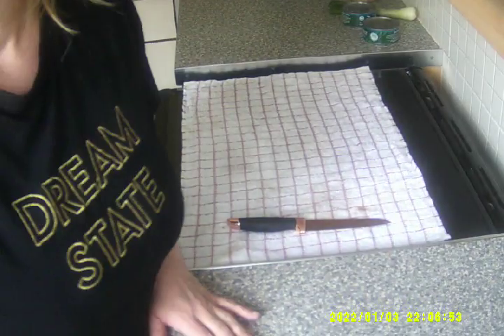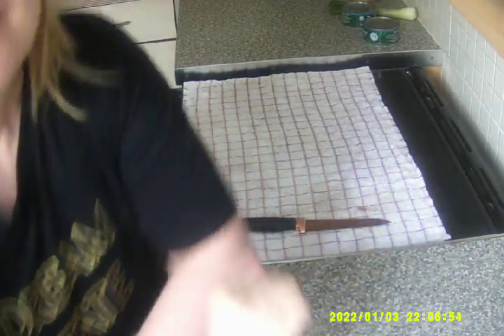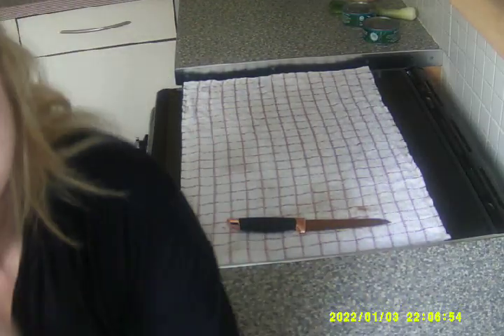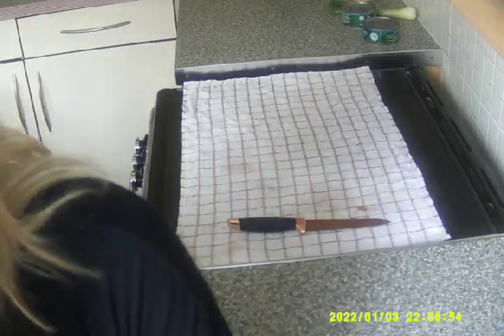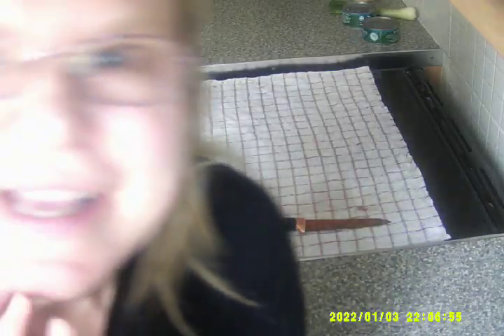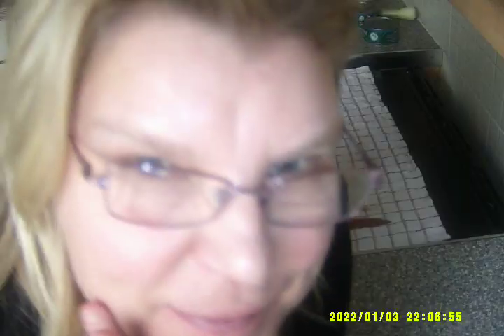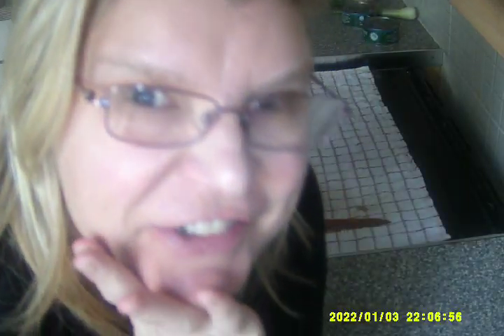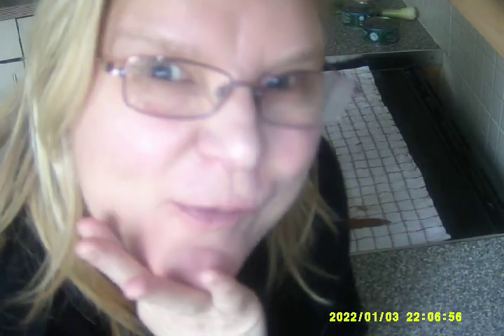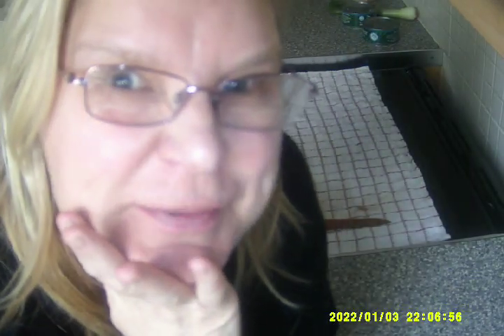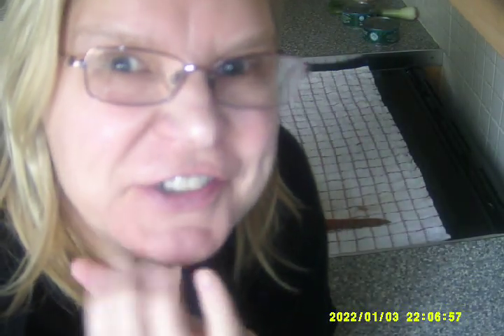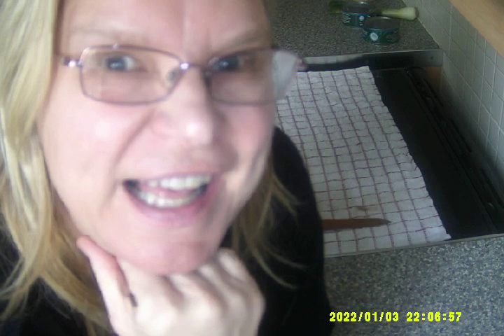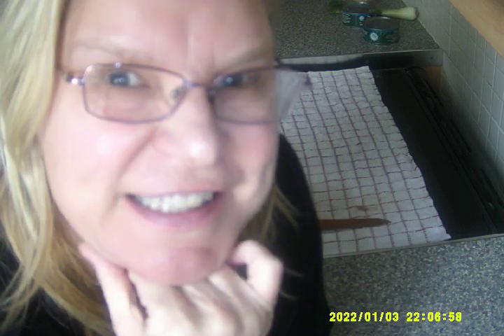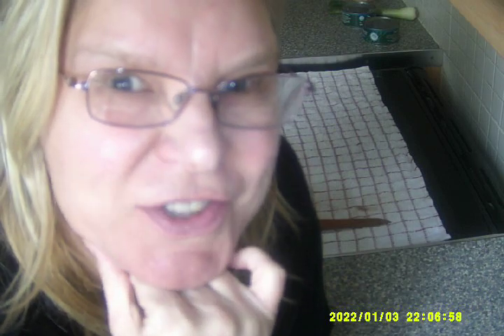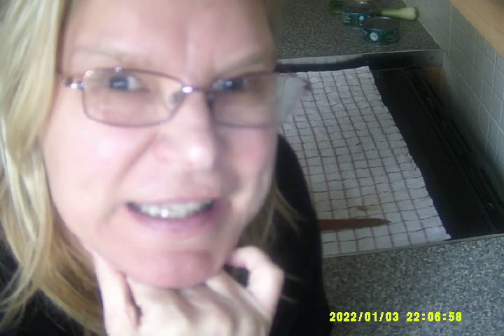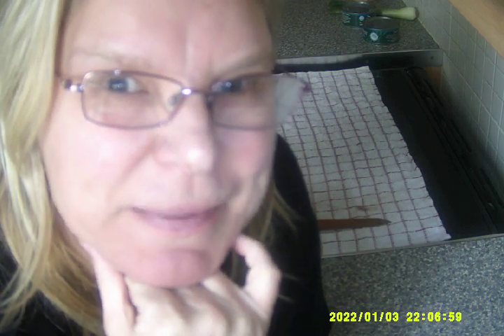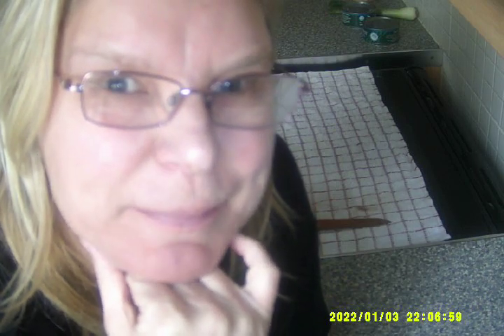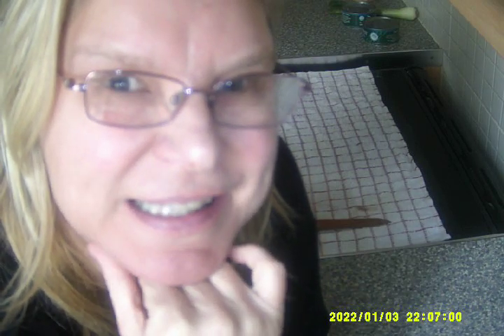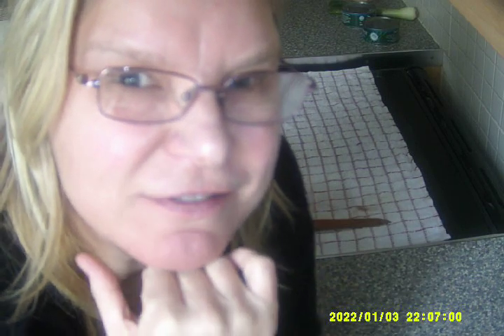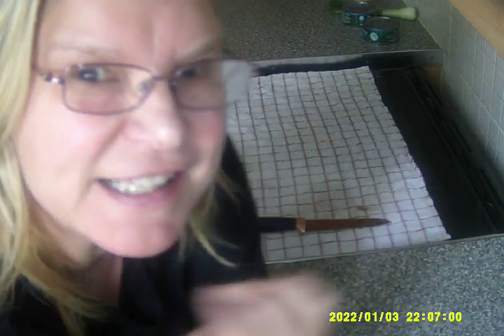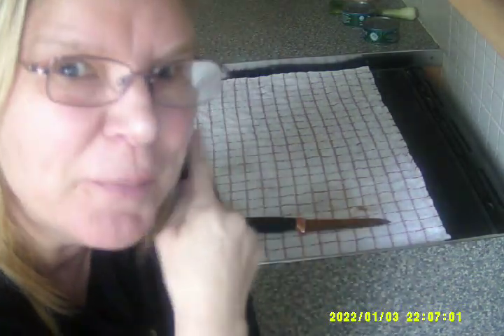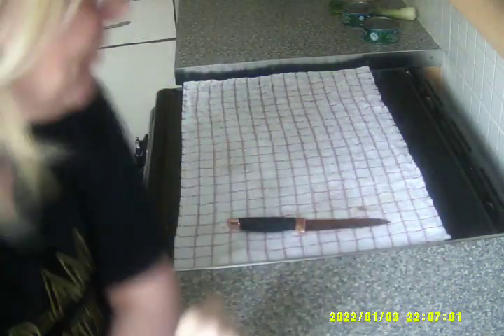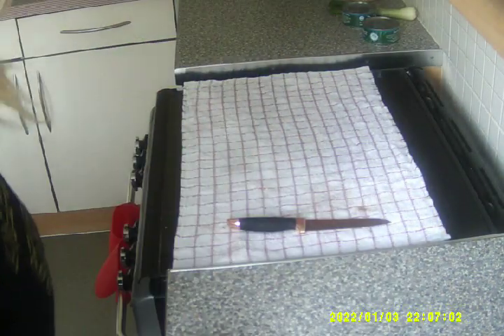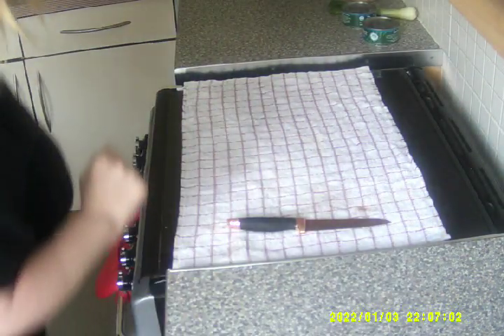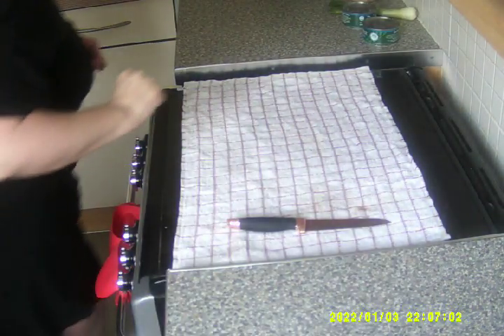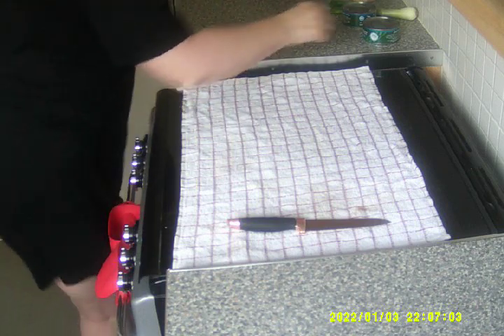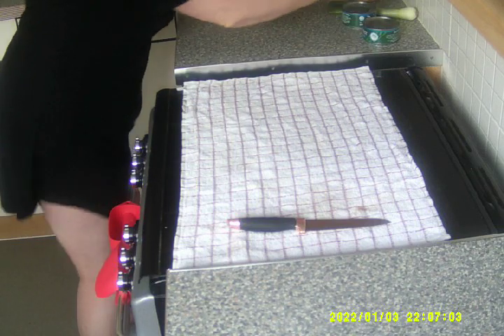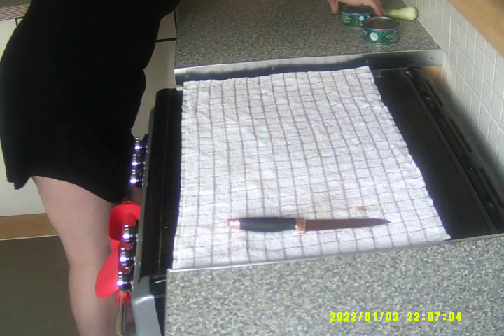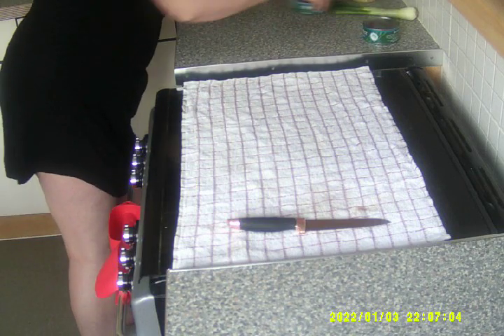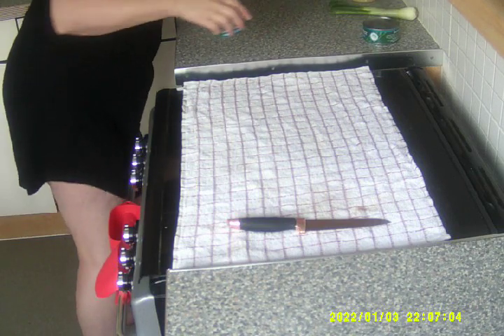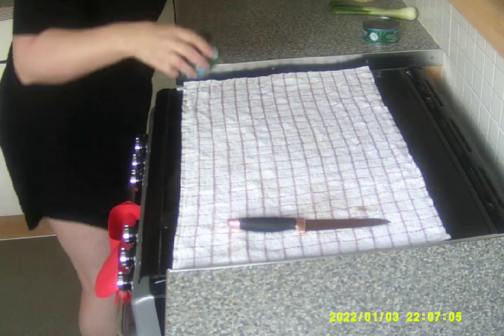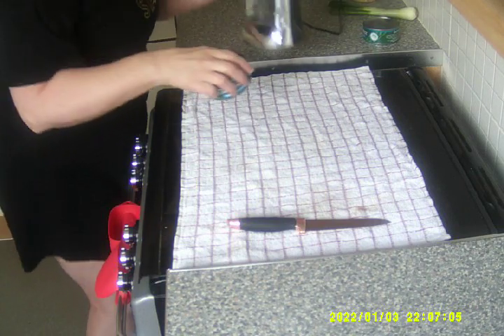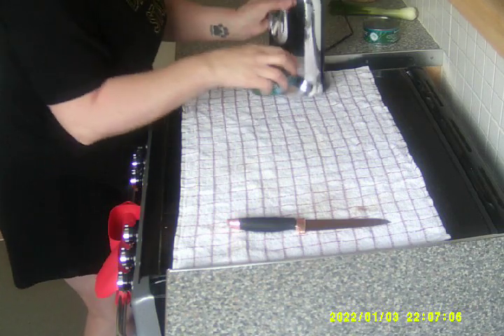Hi guys, it's me again, welcome to my channel. Today I'm going to make a pasta bake. Right, let's get on with it. We need two tins of tuna.